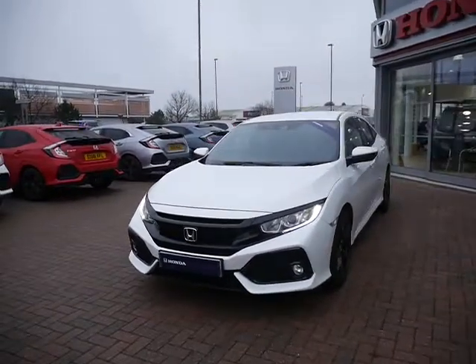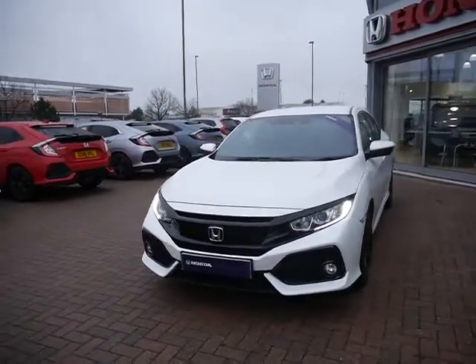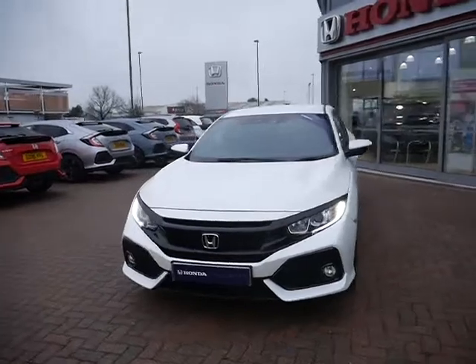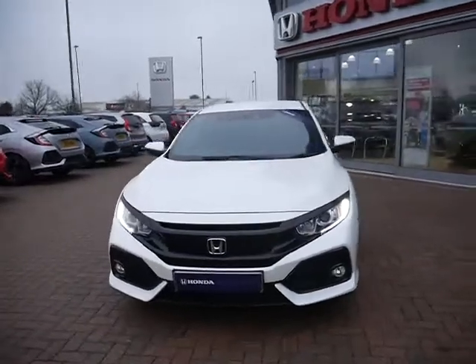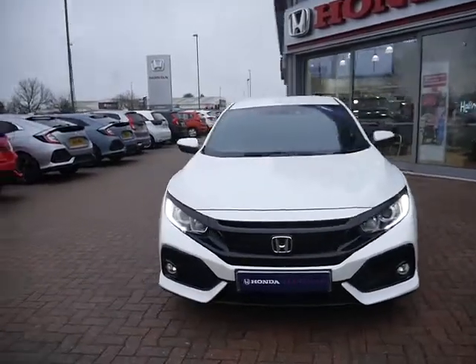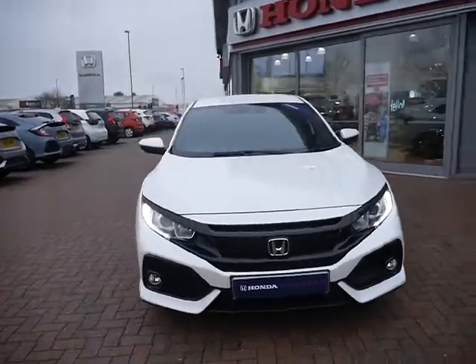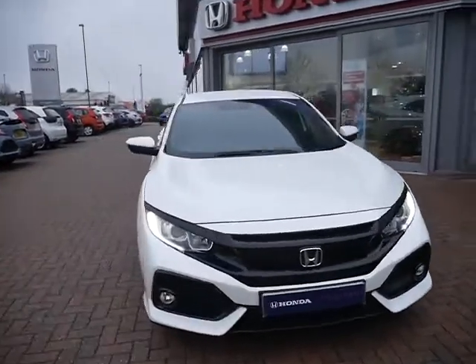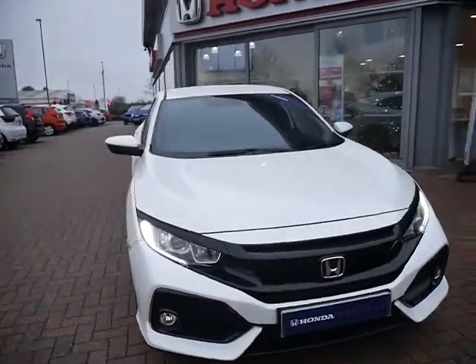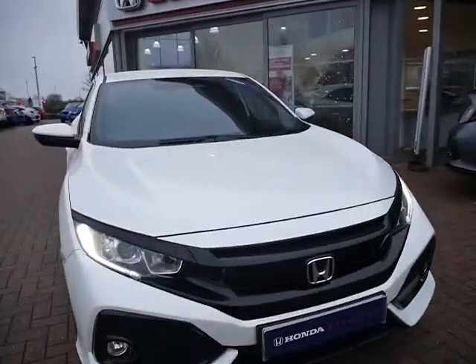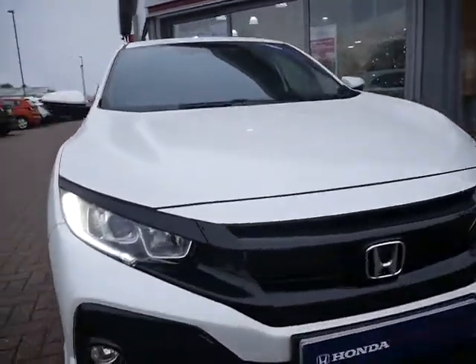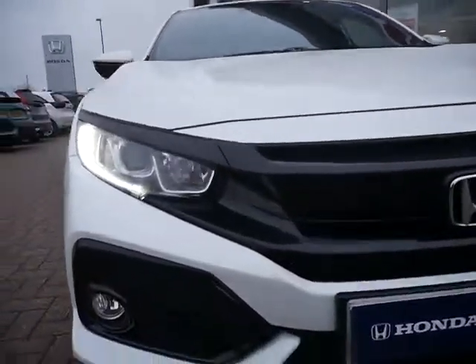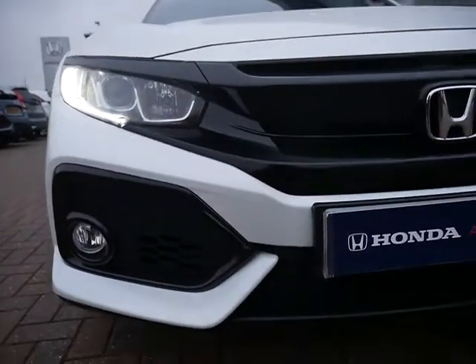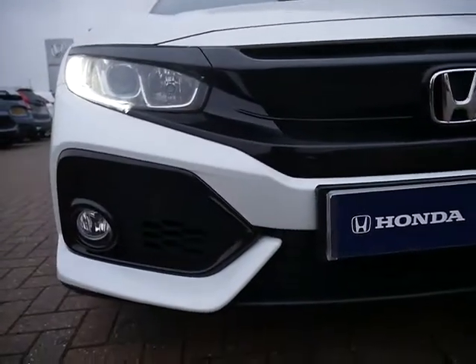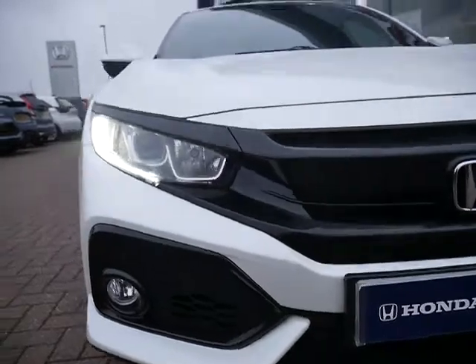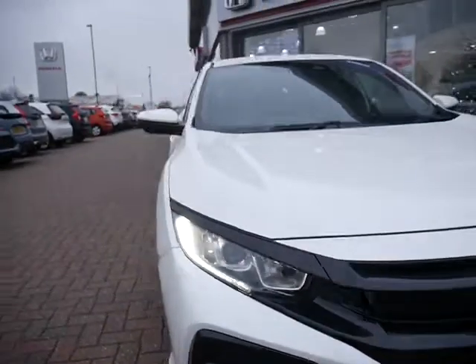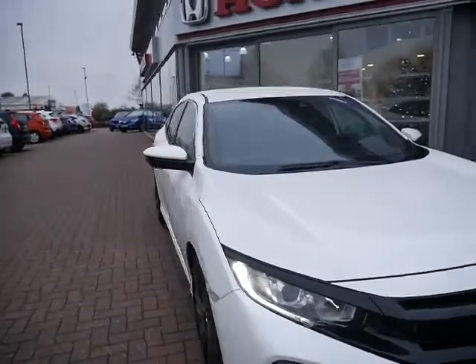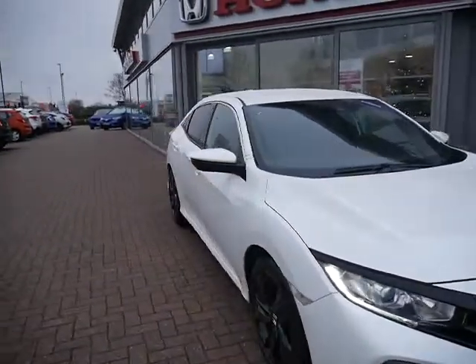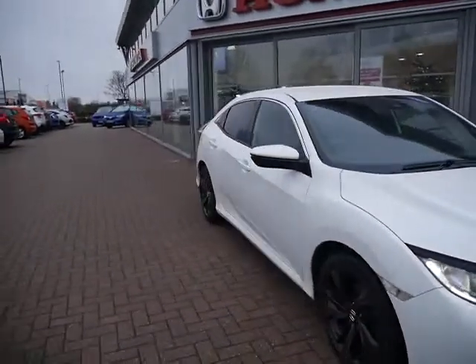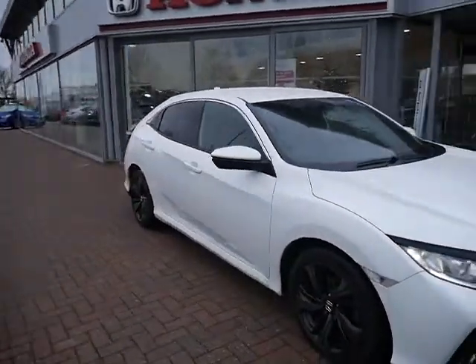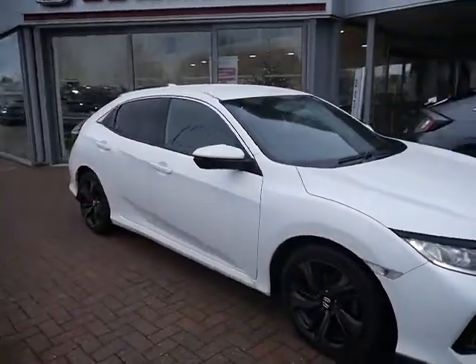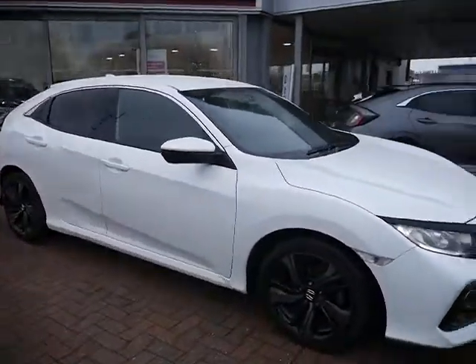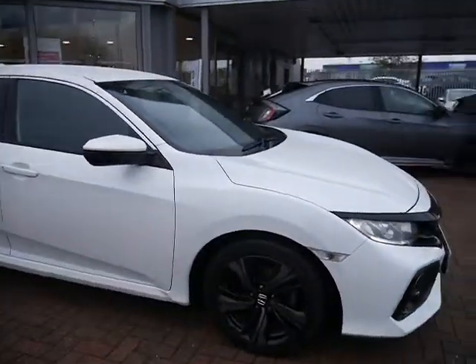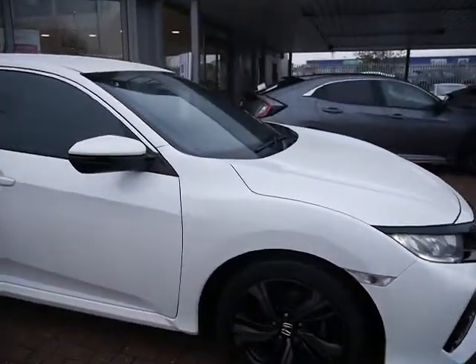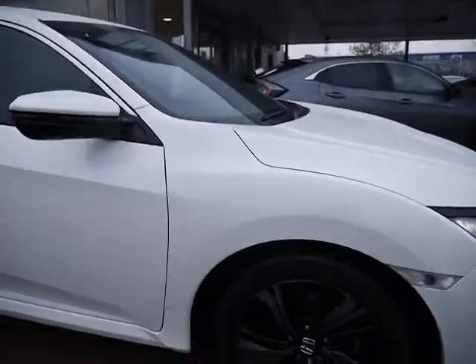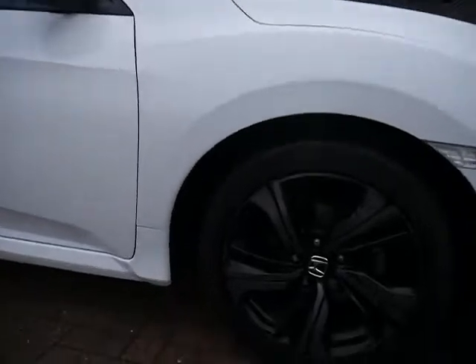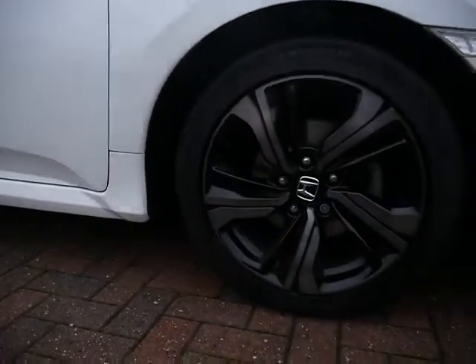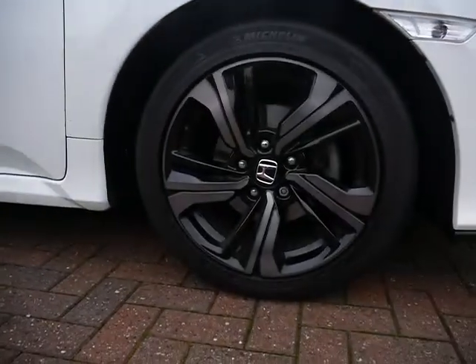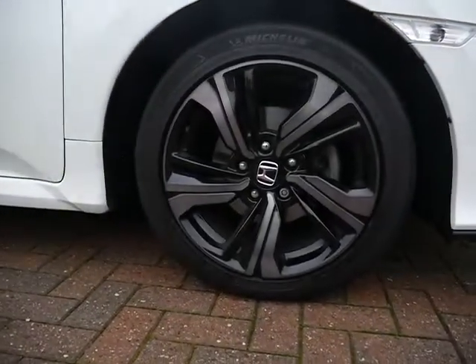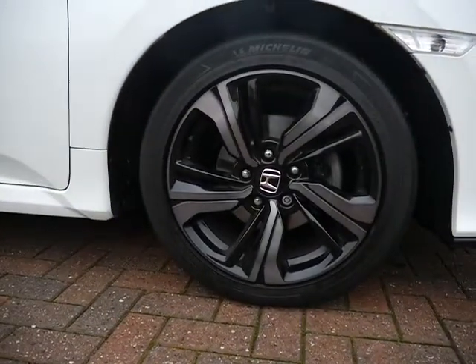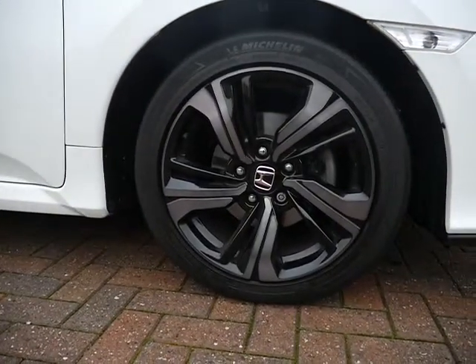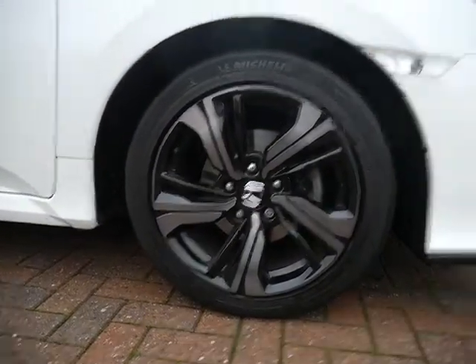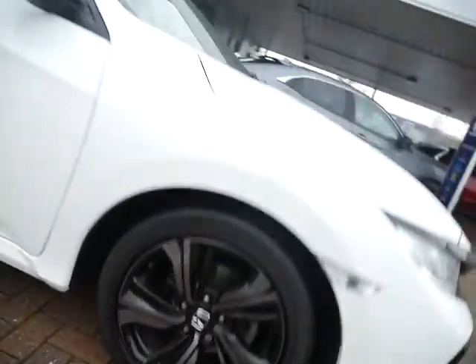As you can see straight away you've got the daytime running lights at the front there, and then you've also got your front parking sensors. Going around the car, as you can see it does have the standard 17 inch alloy wheels on there as well.